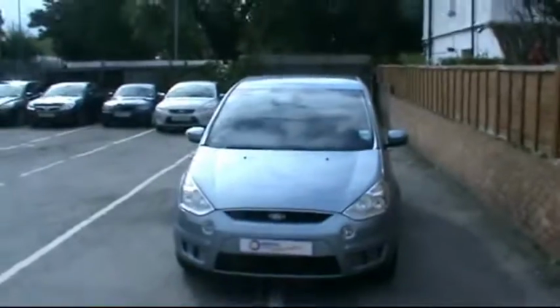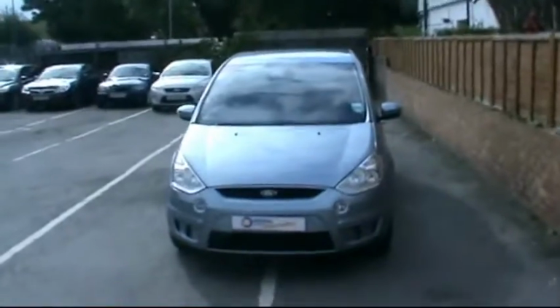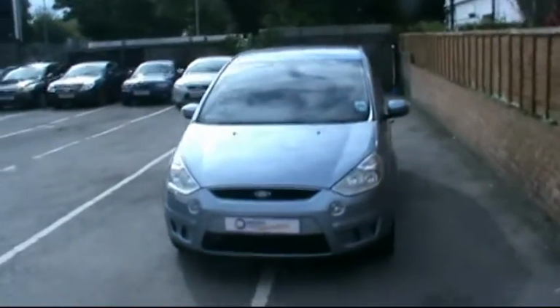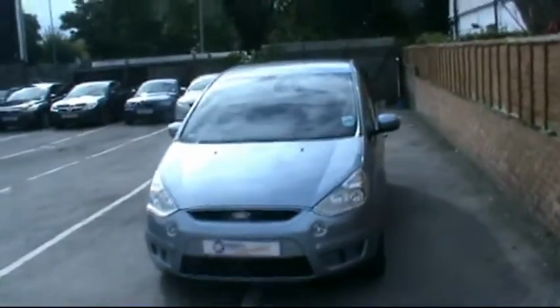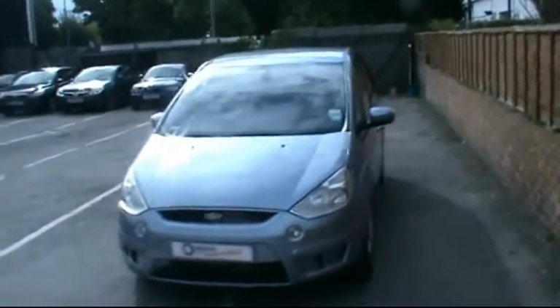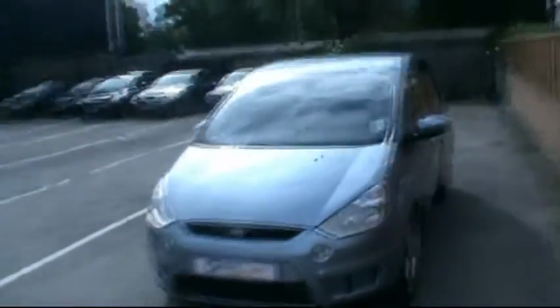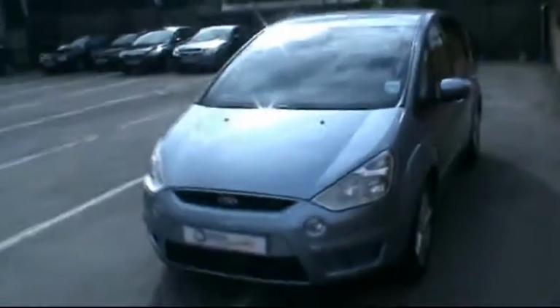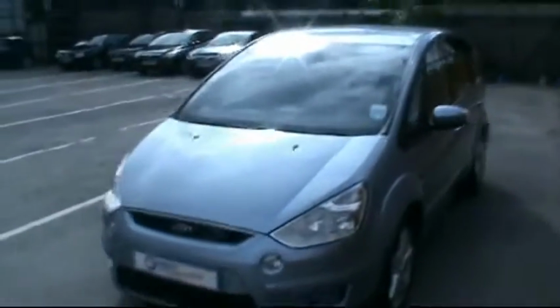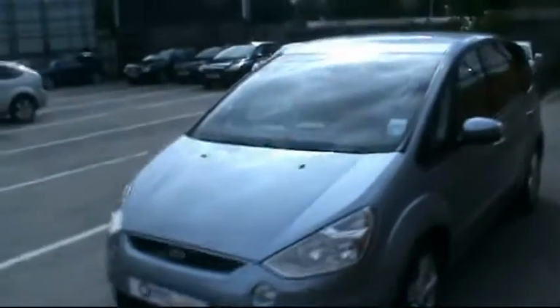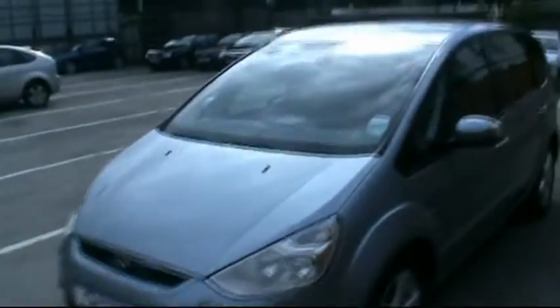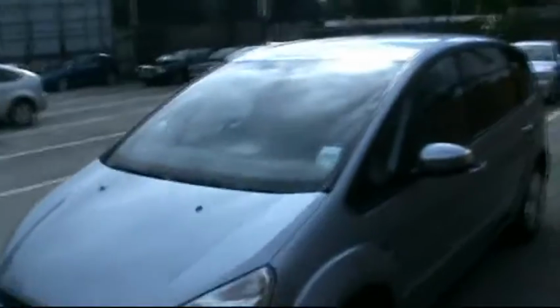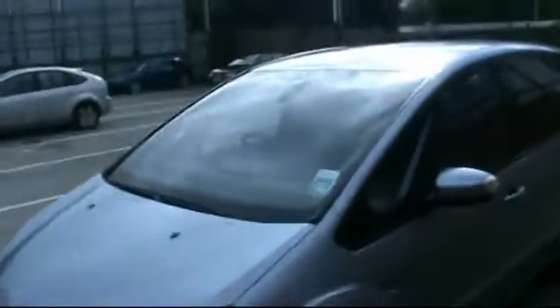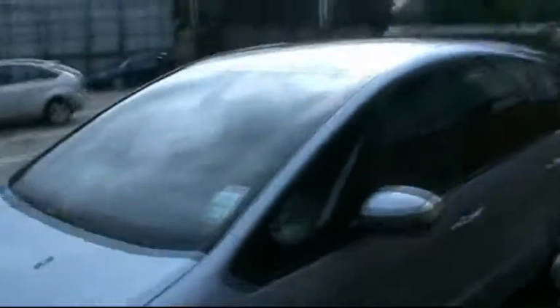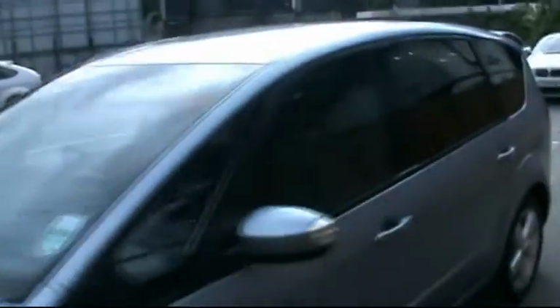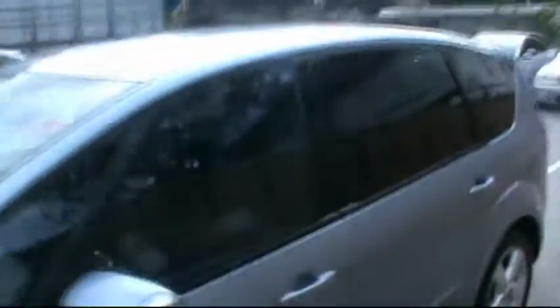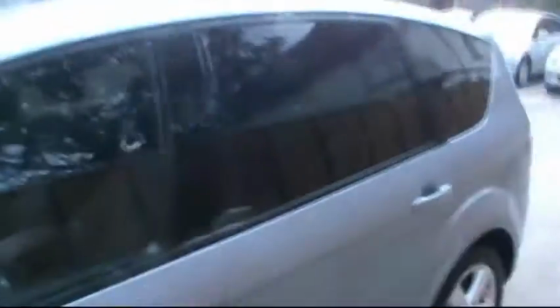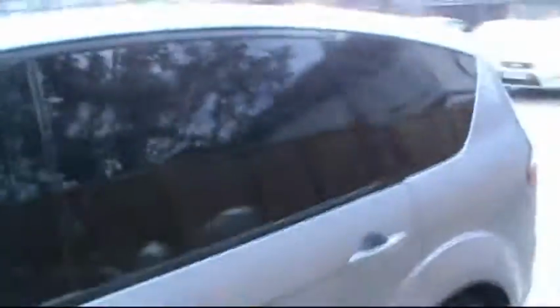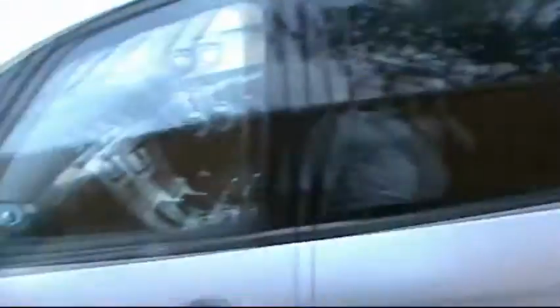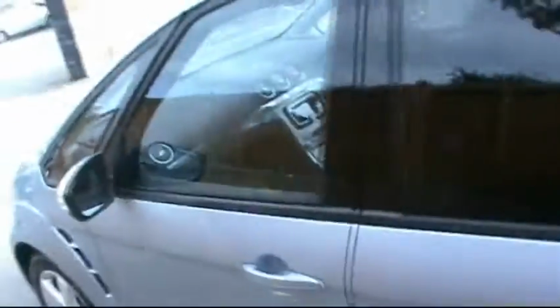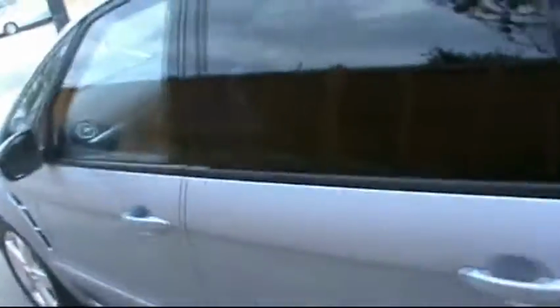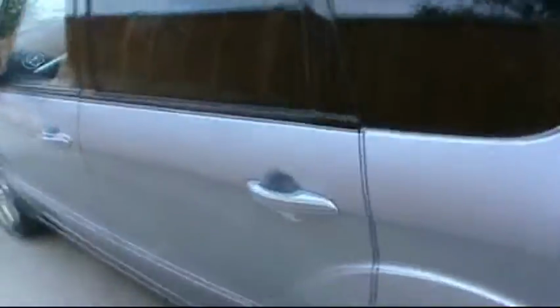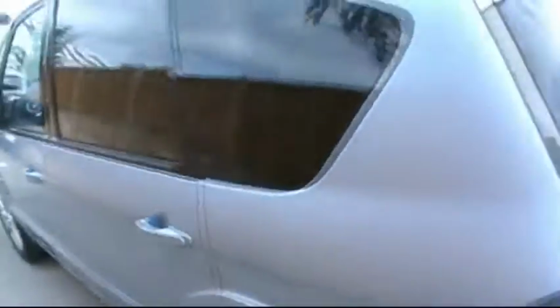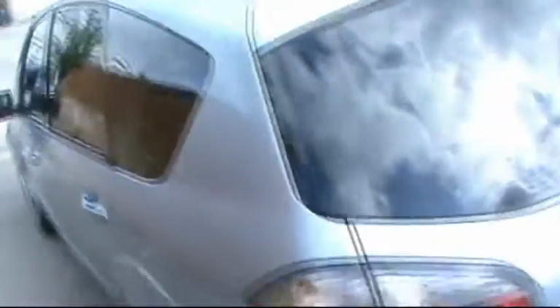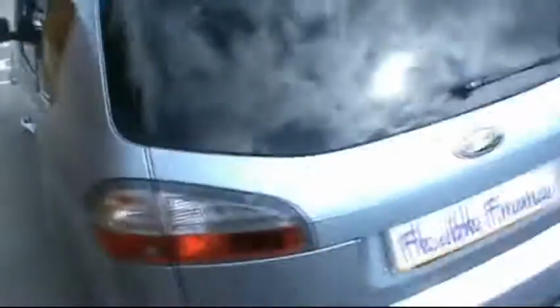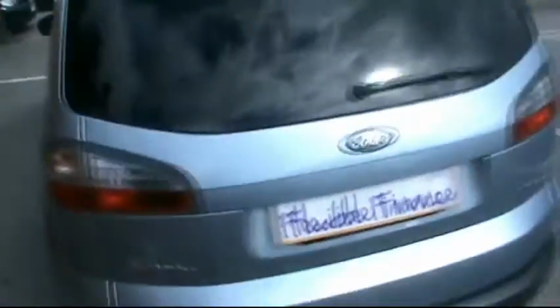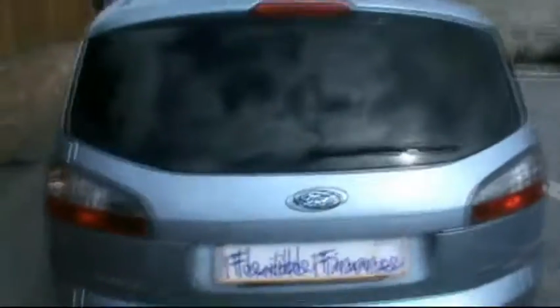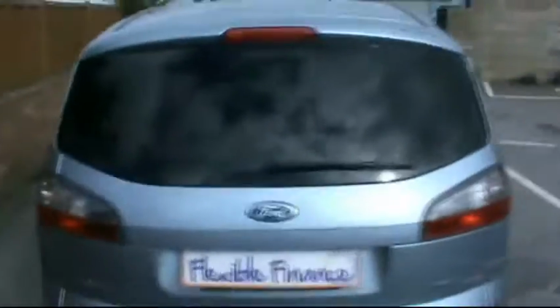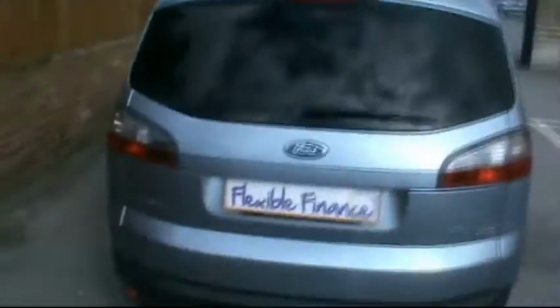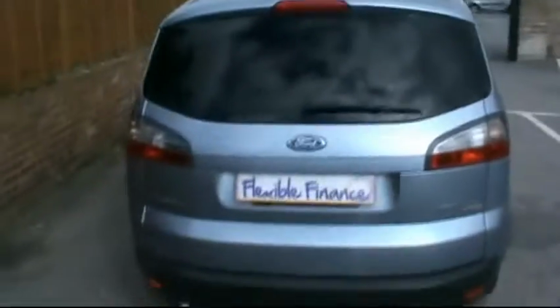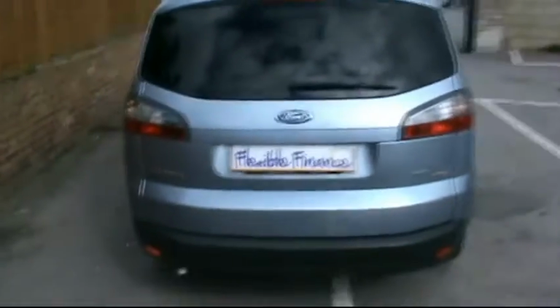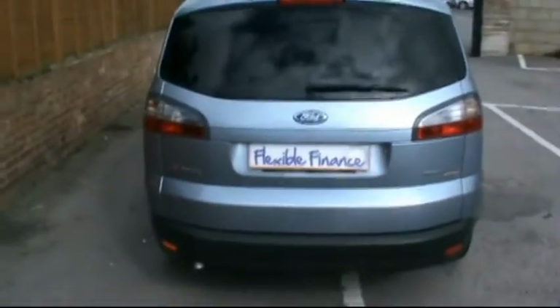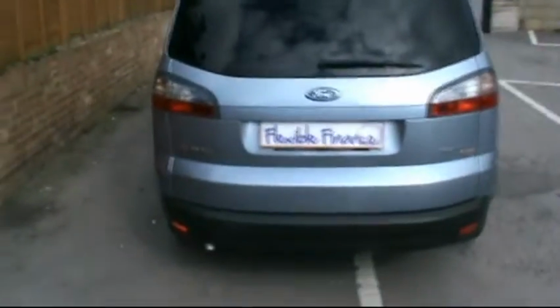Hello and welcome to Imperial Car Supermarket. Here we have the Ford S-Max Titanium TDCi on a 57 plate. We're going to do a quick tour of the vehicle to highlight the features and benefits.